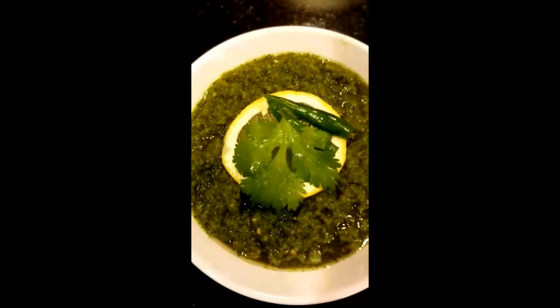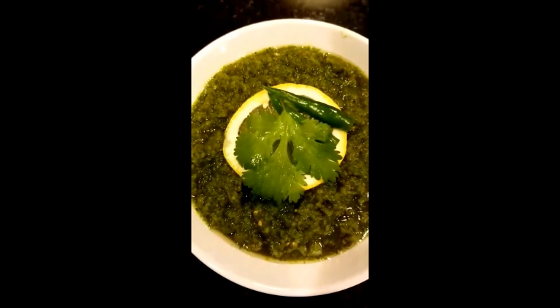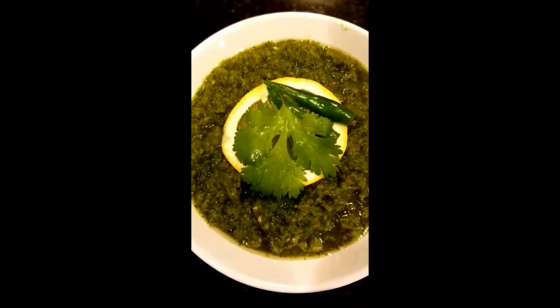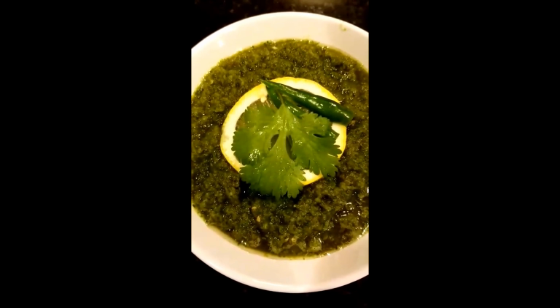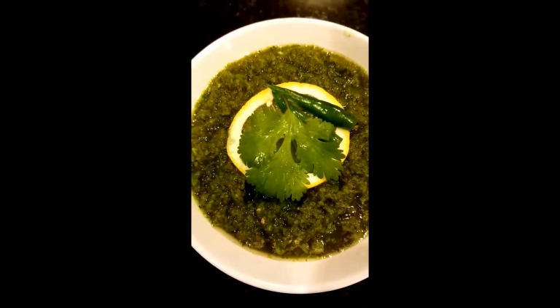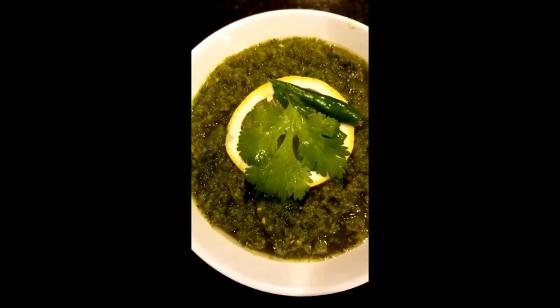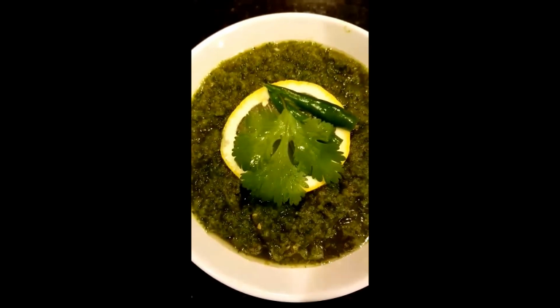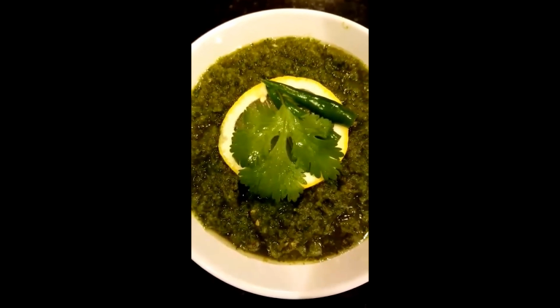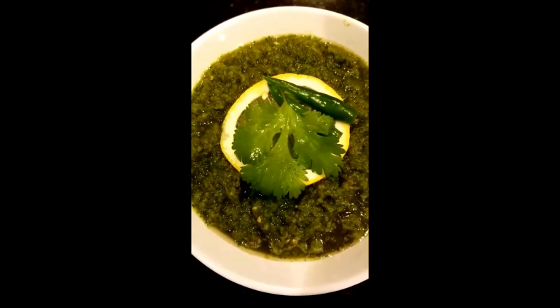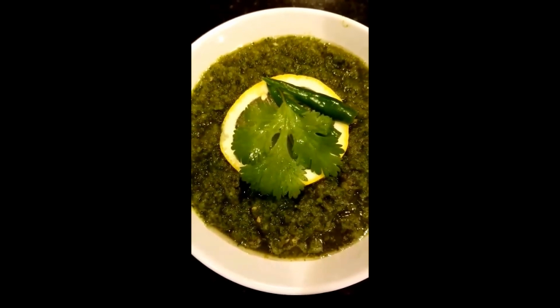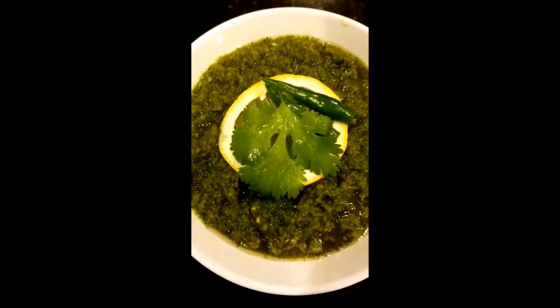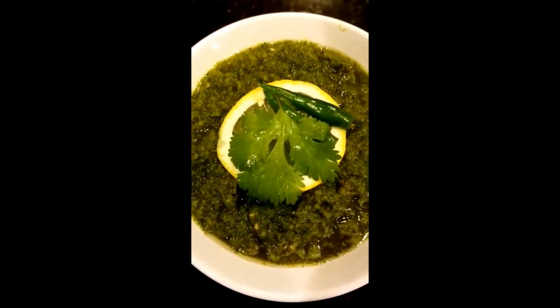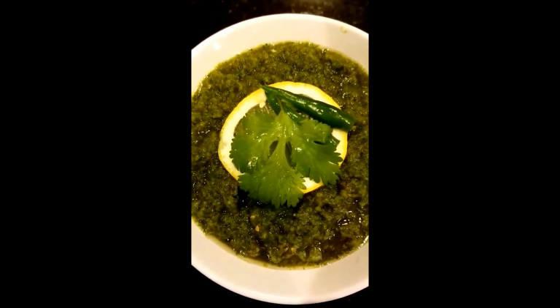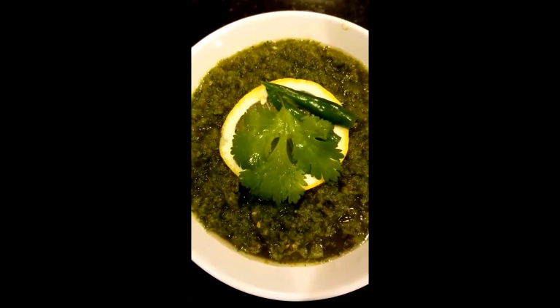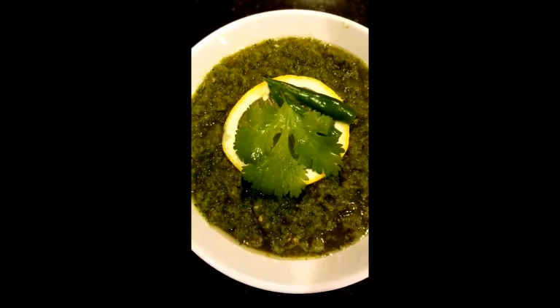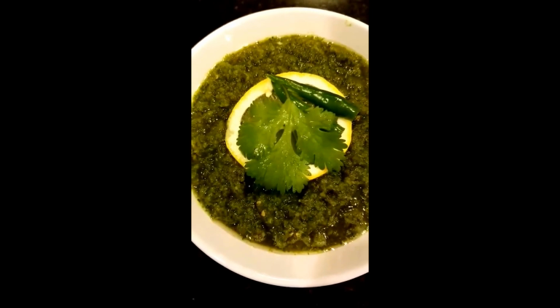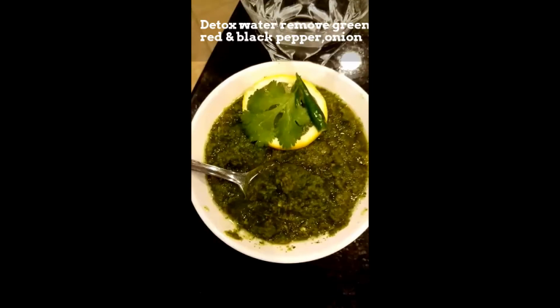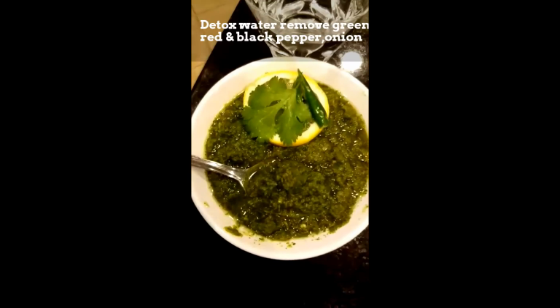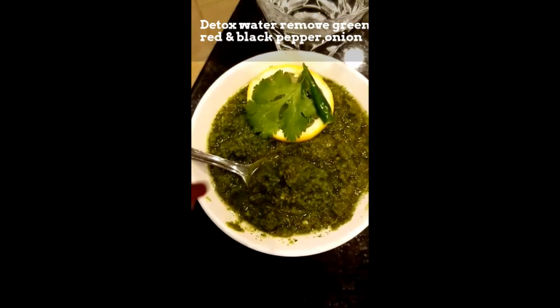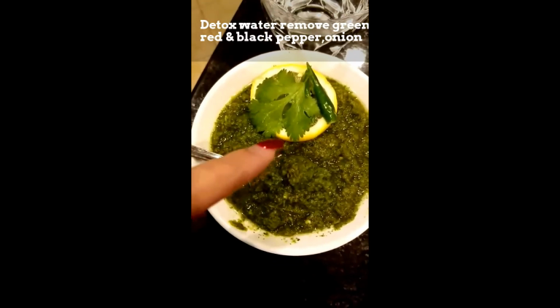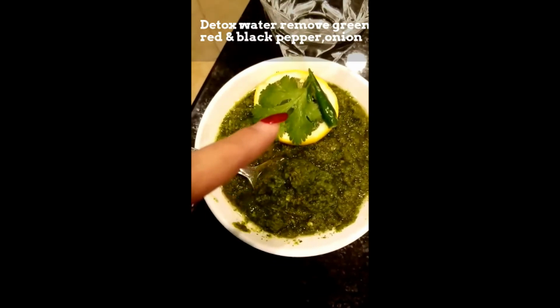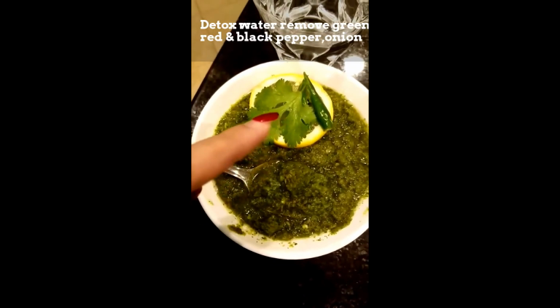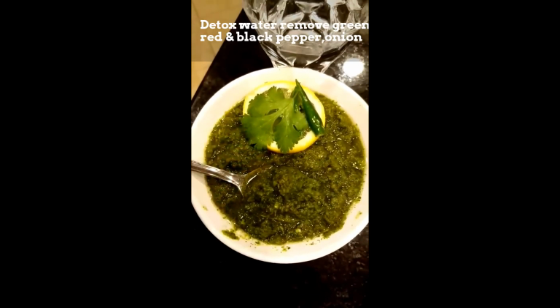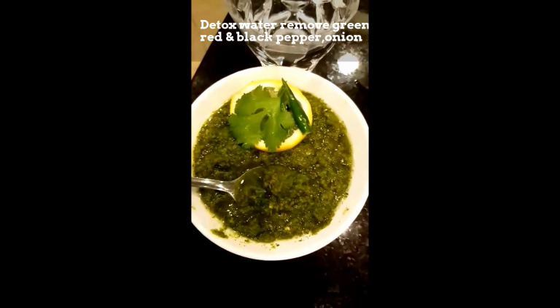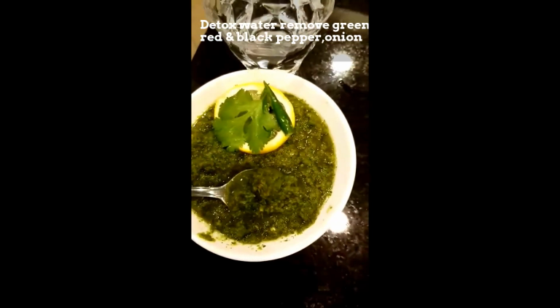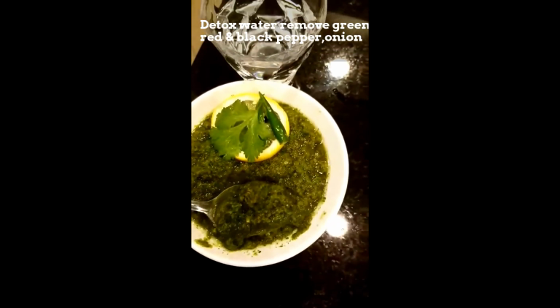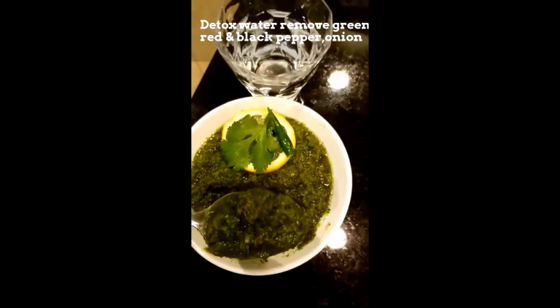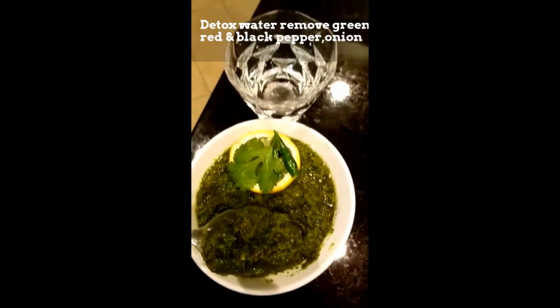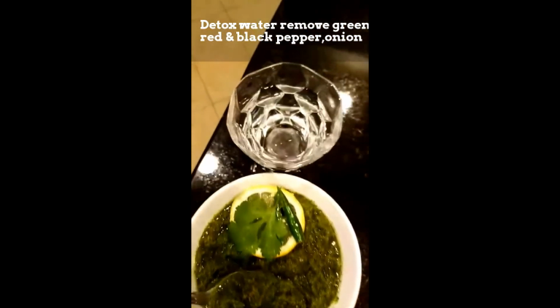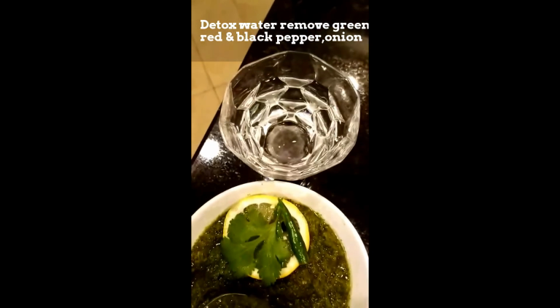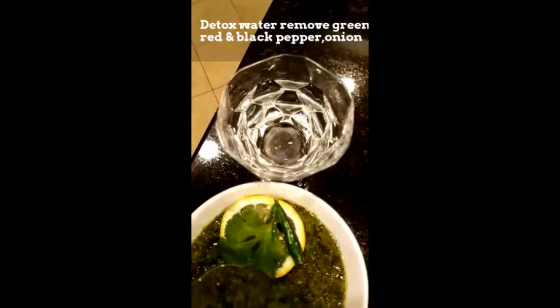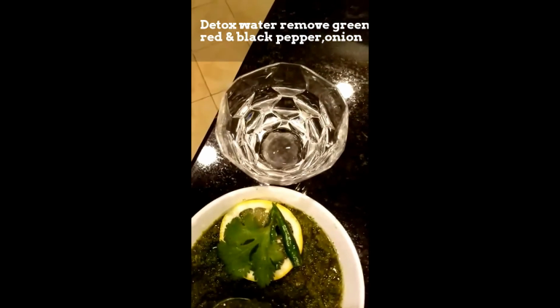This is the final product. Chili and salt — add per your taste. If you don't add green chilies, use this chutney two spoons into eight ounces of water and drink it.